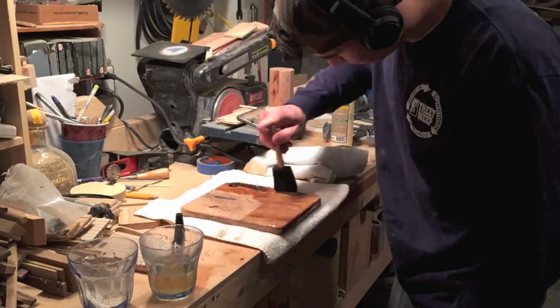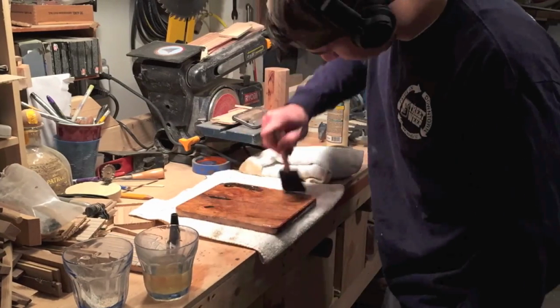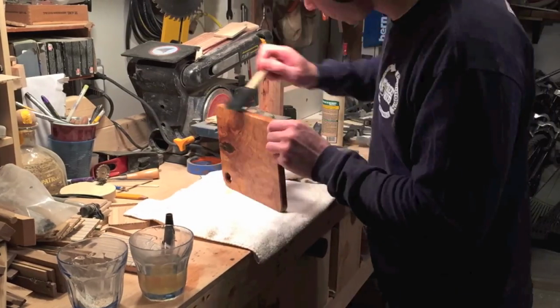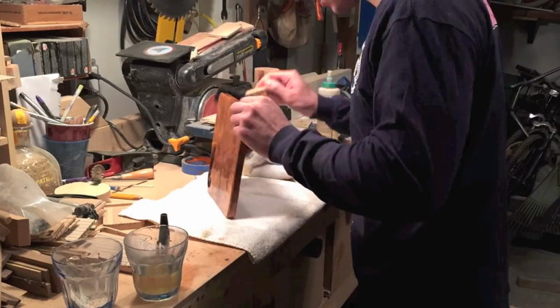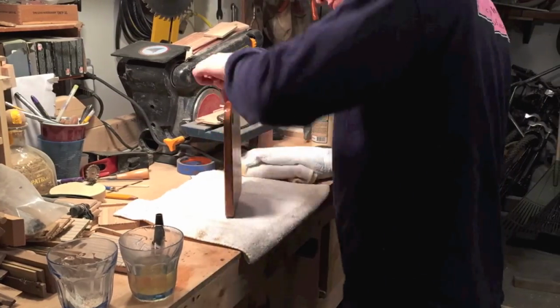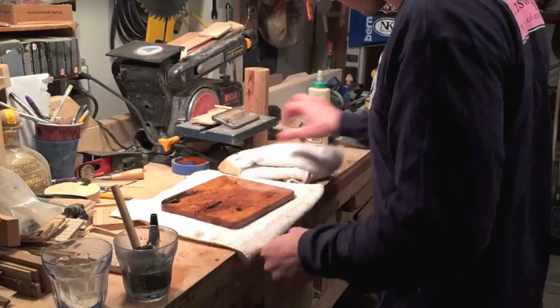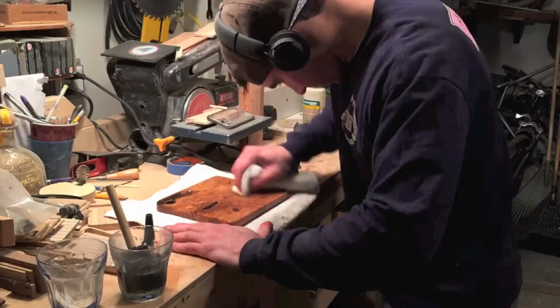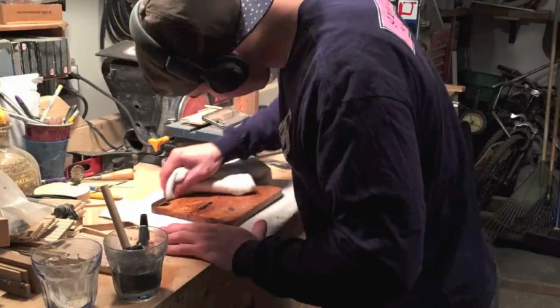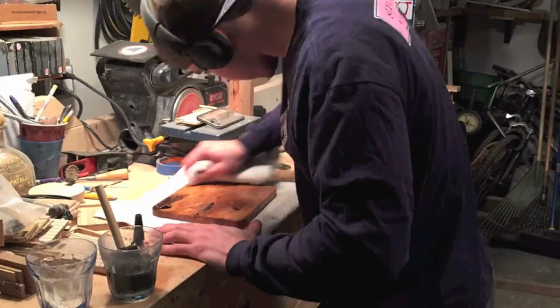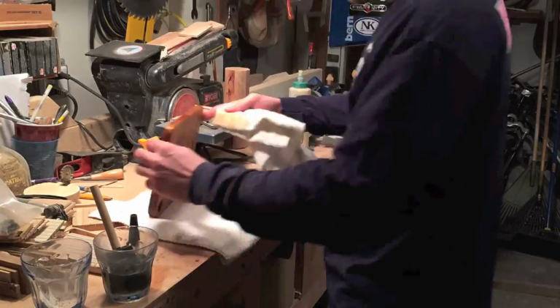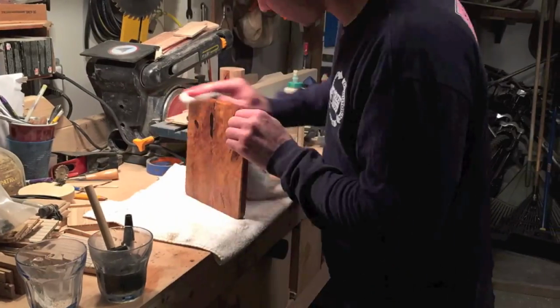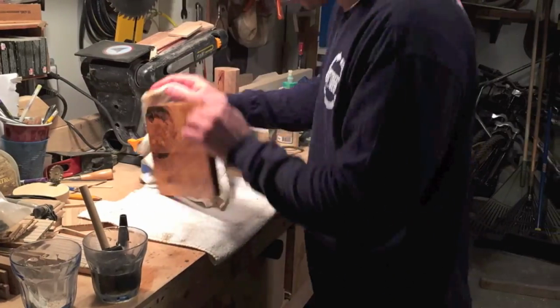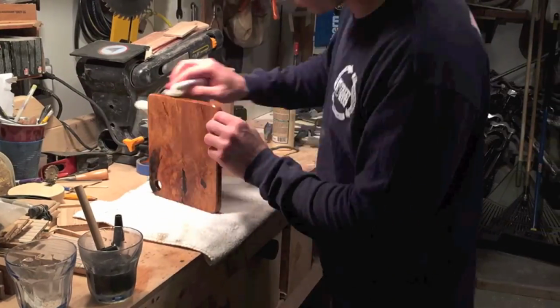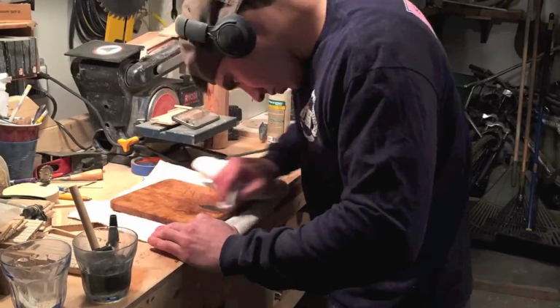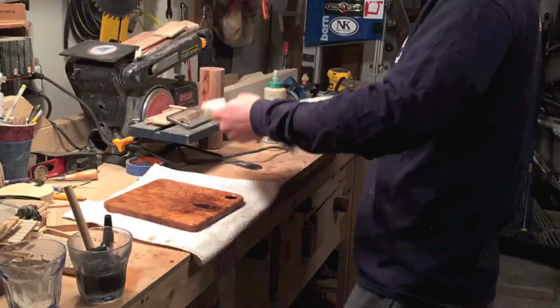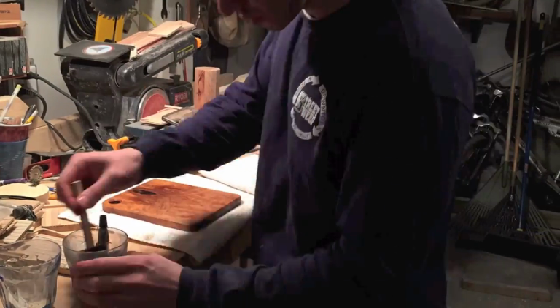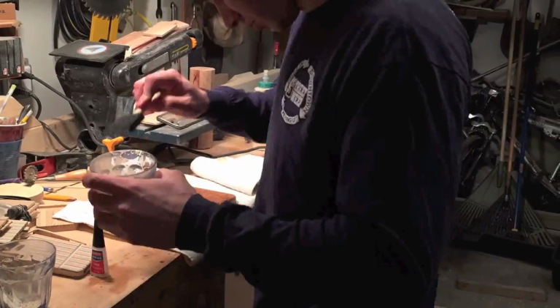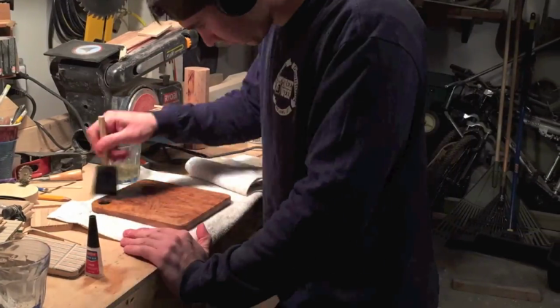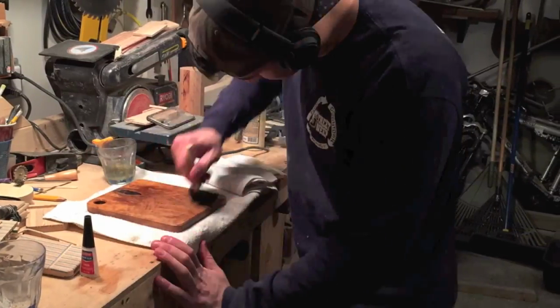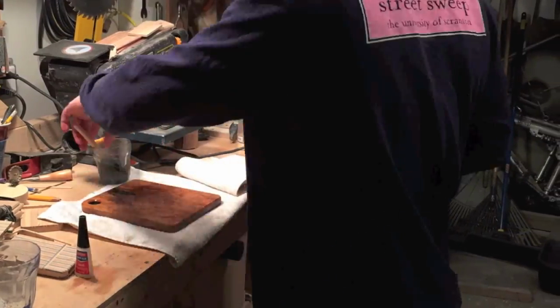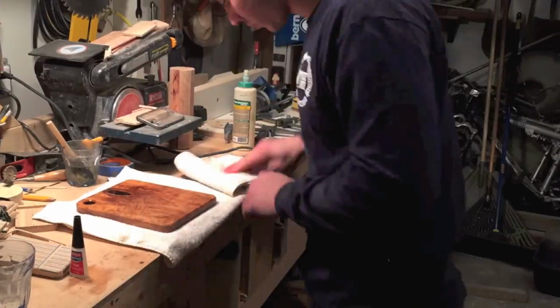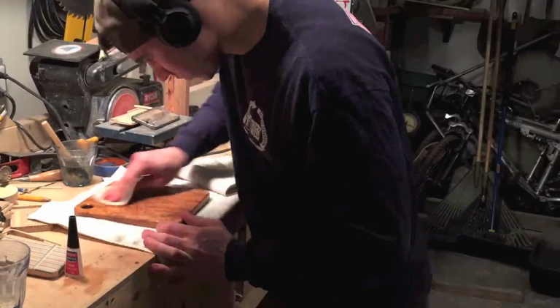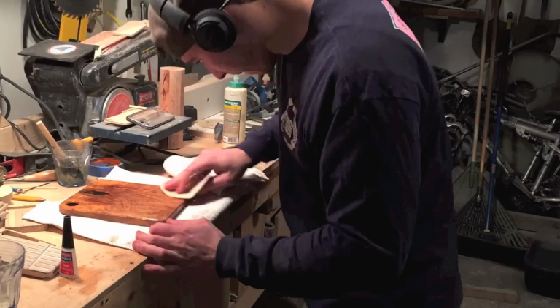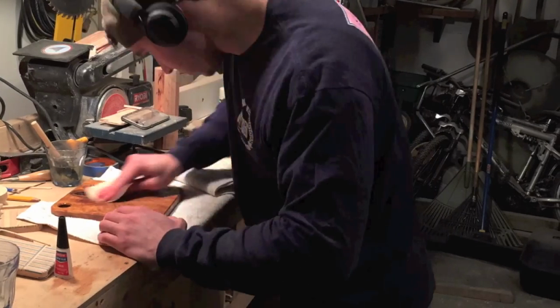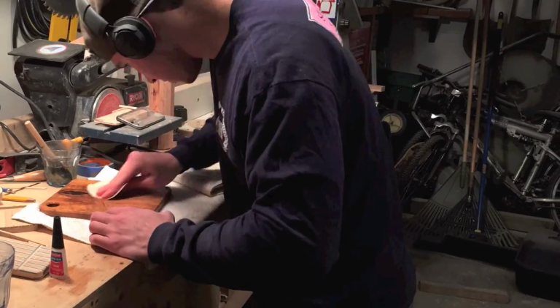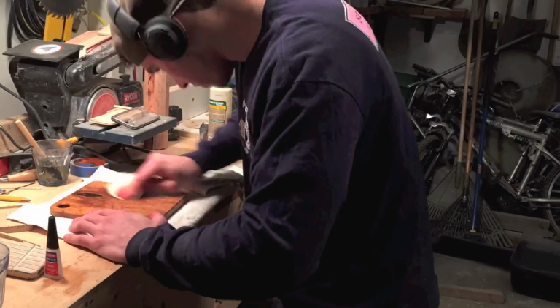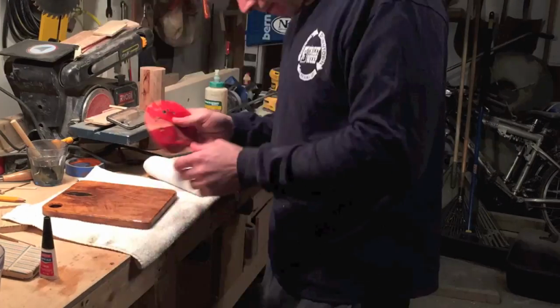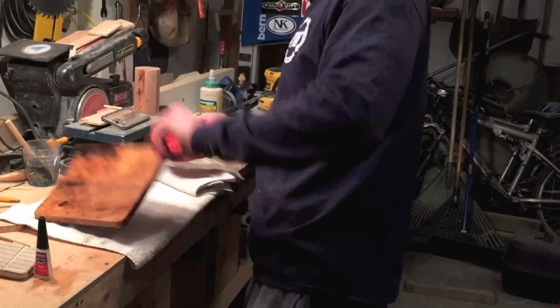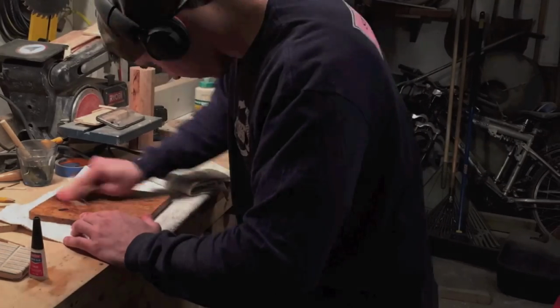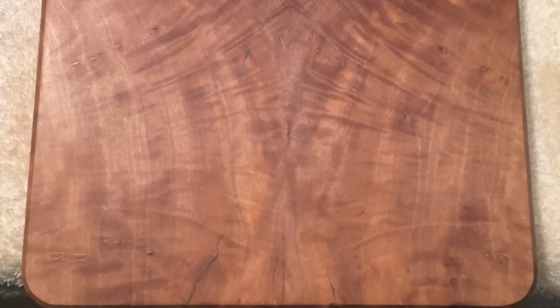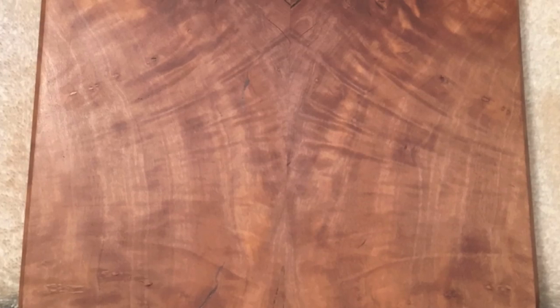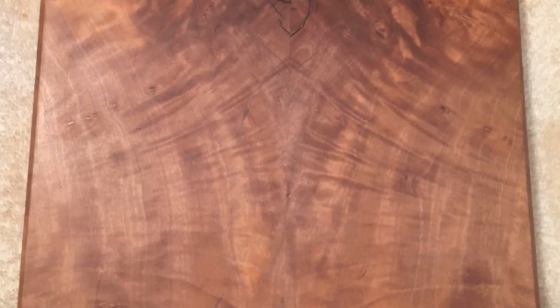This was my first time ever using olive wood in any of my projects, and I really like how it came out. I love the feel of the wood, the look of the grain and everything. I'm probably going to use it more for future projects.